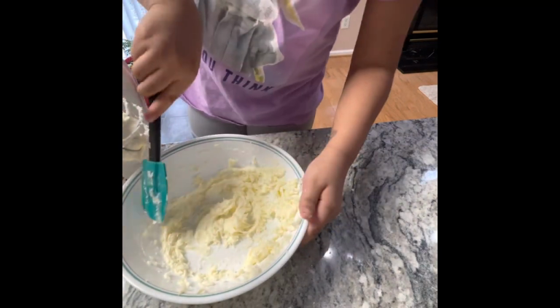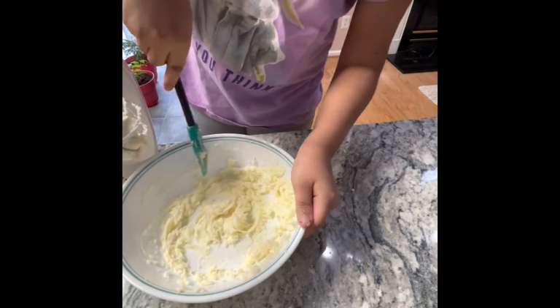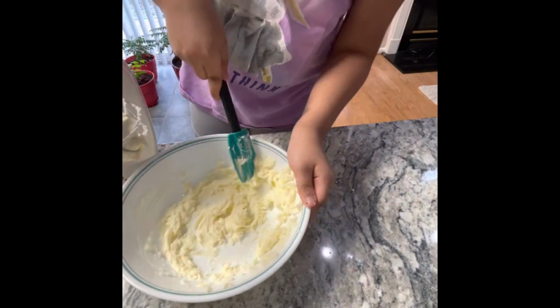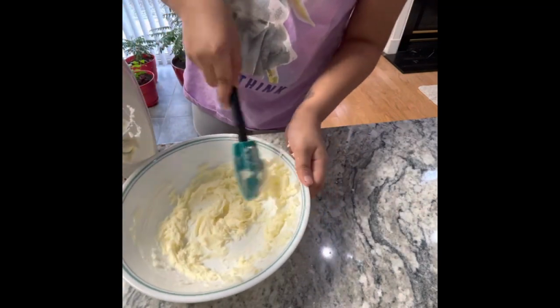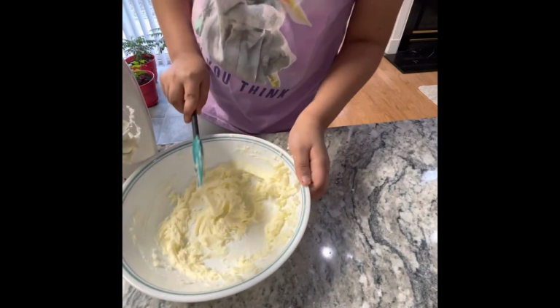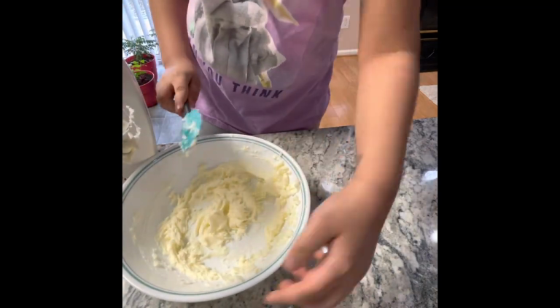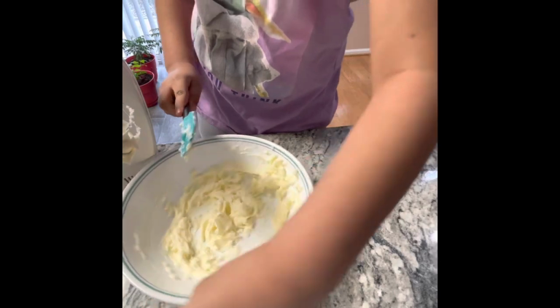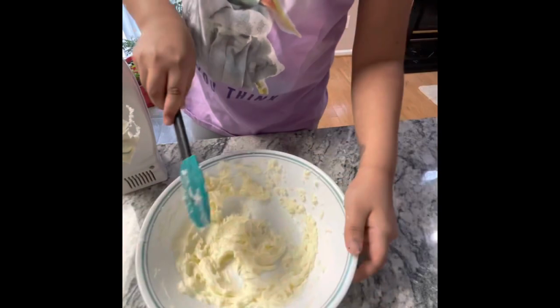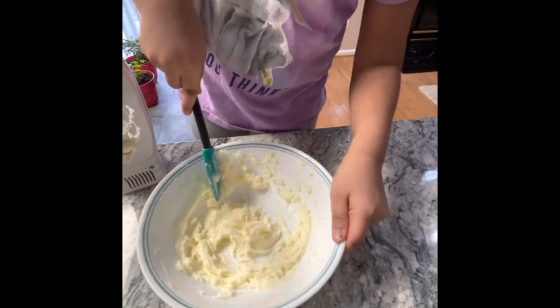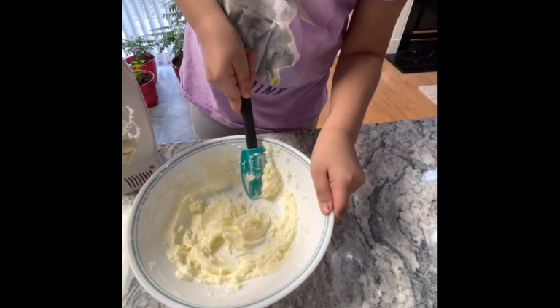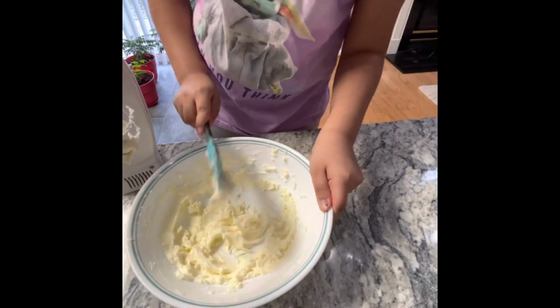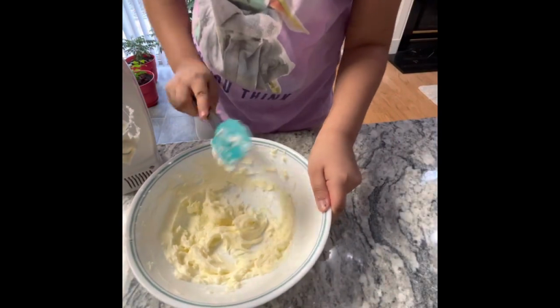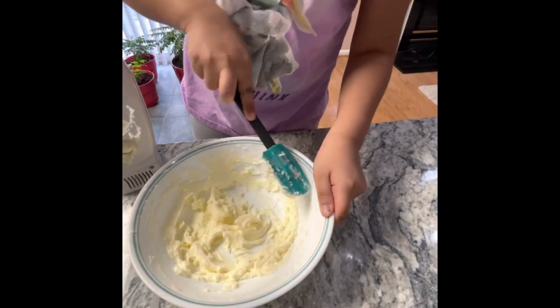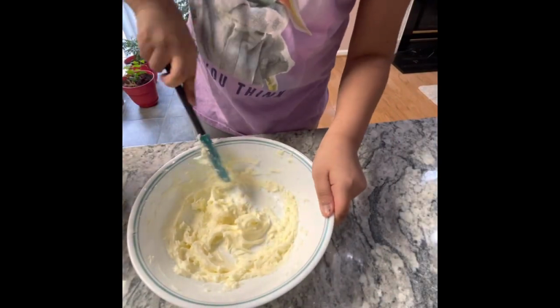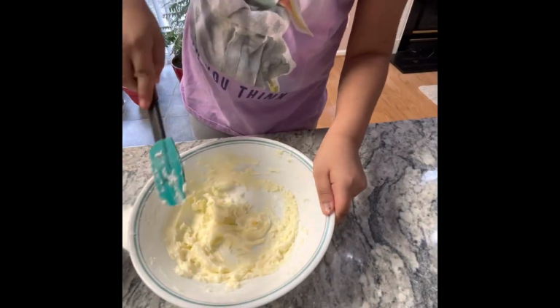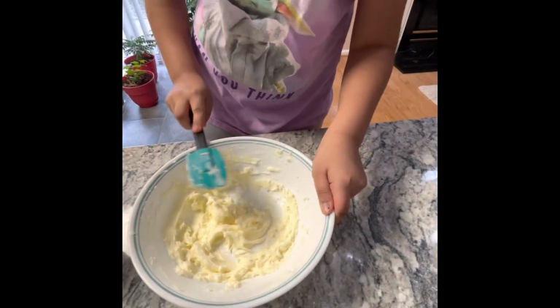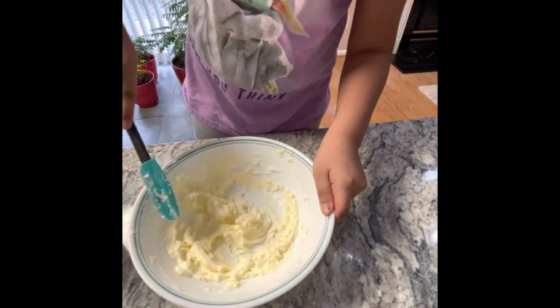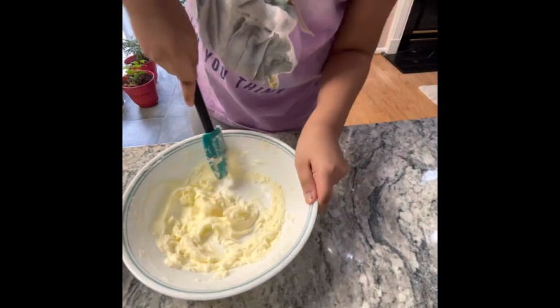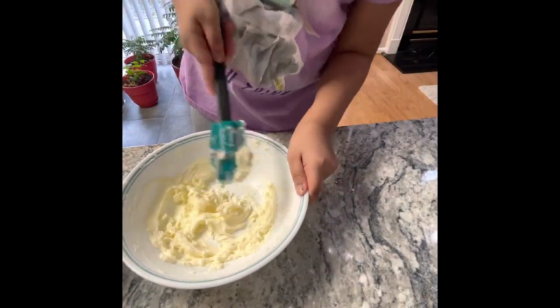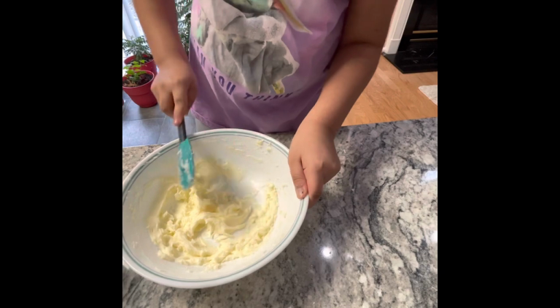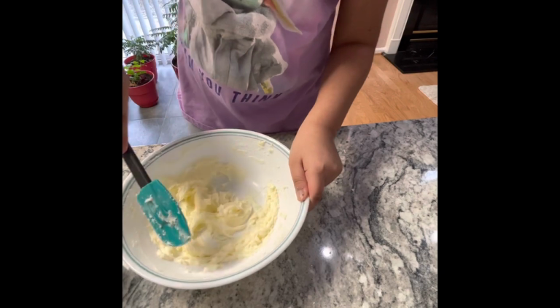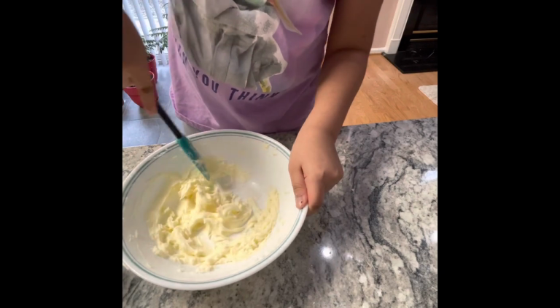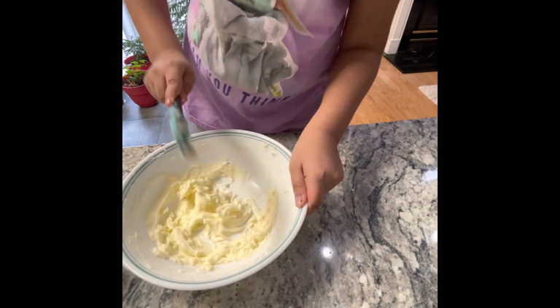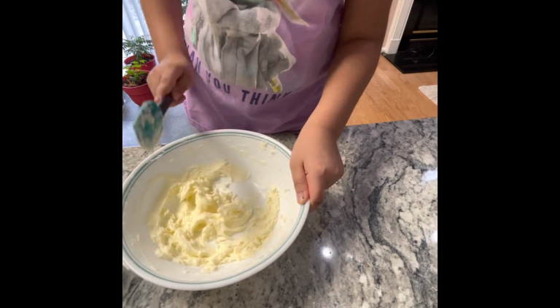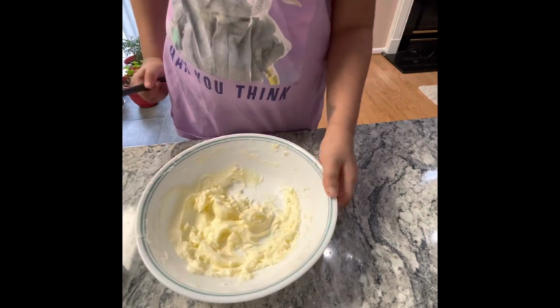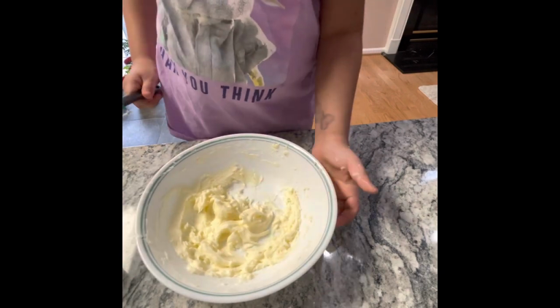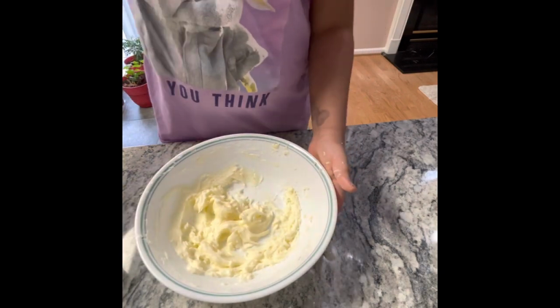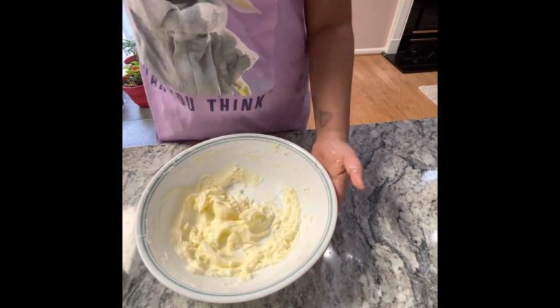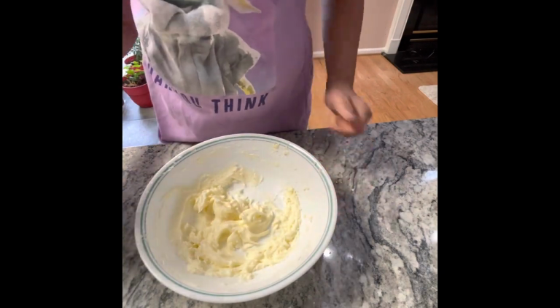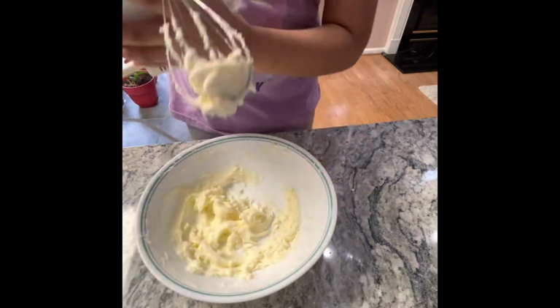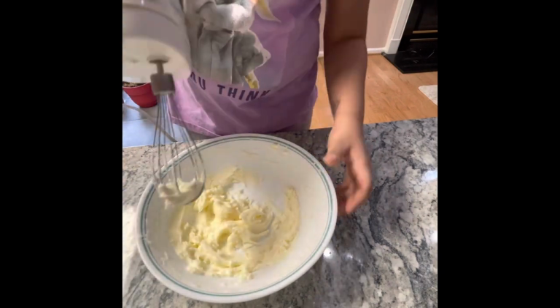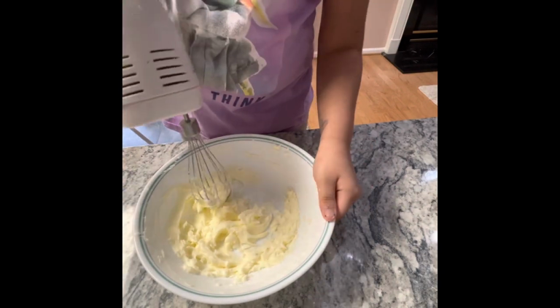Don't forget to scrape the sides. Back to beating until it is light and airy.